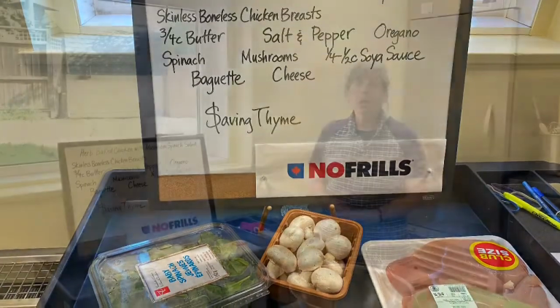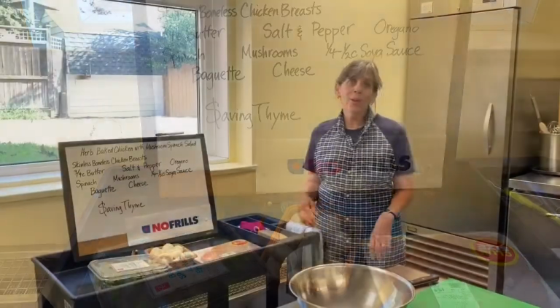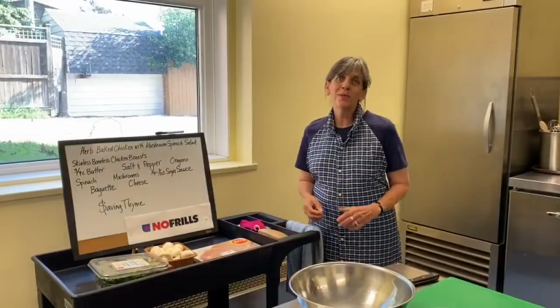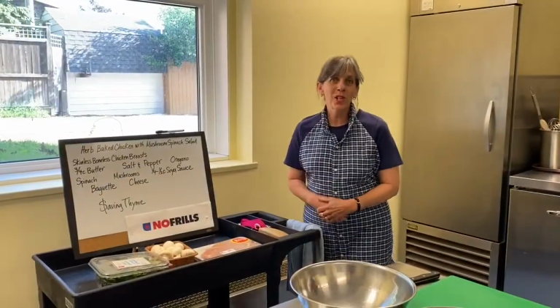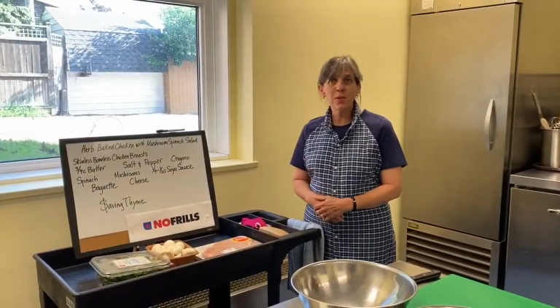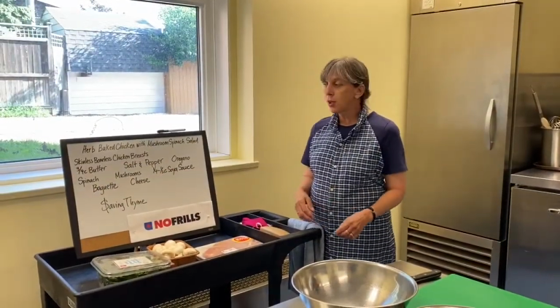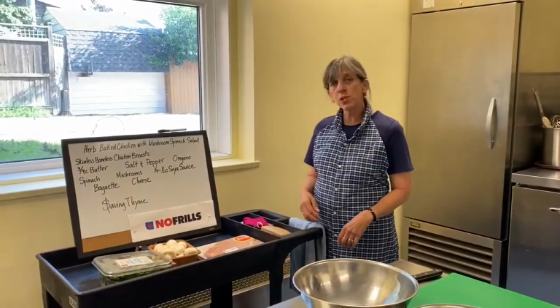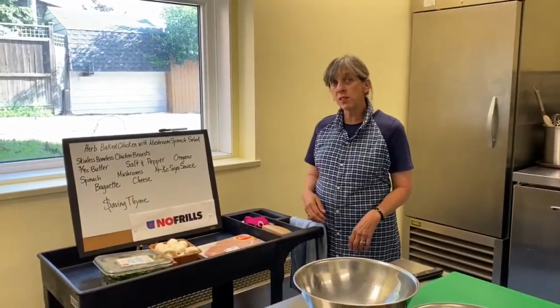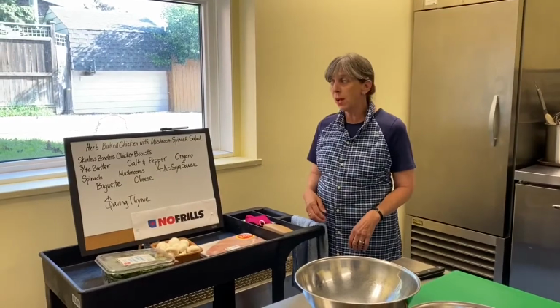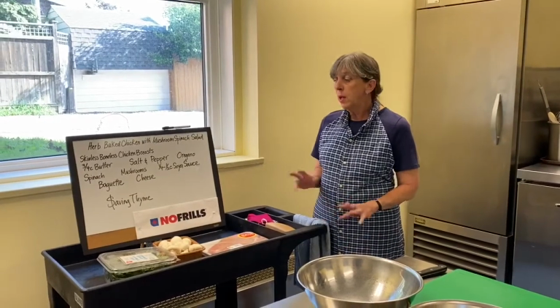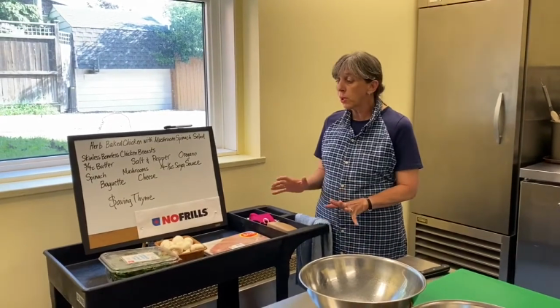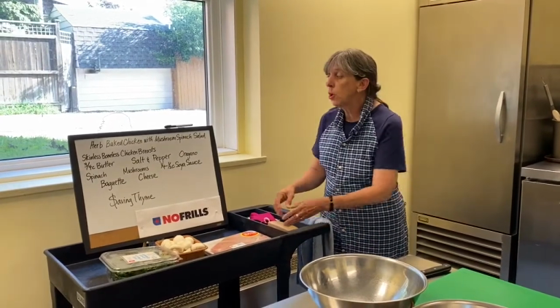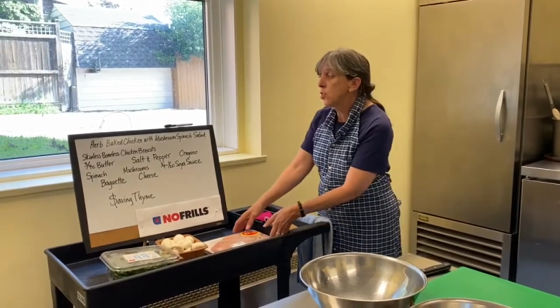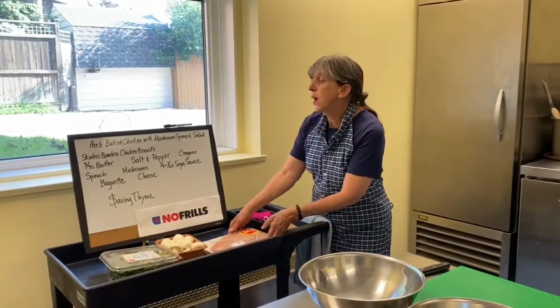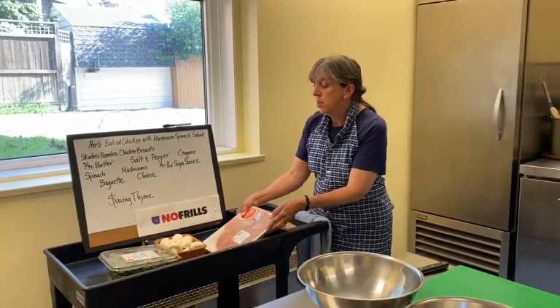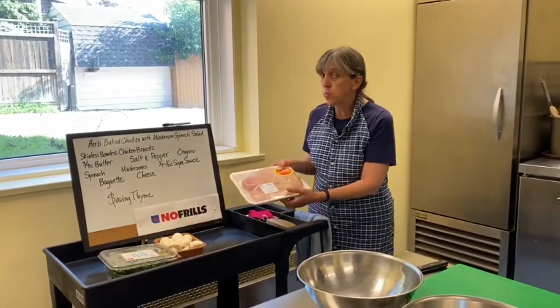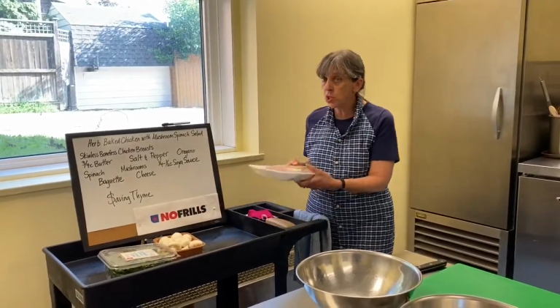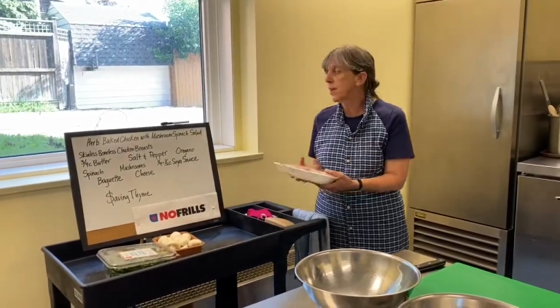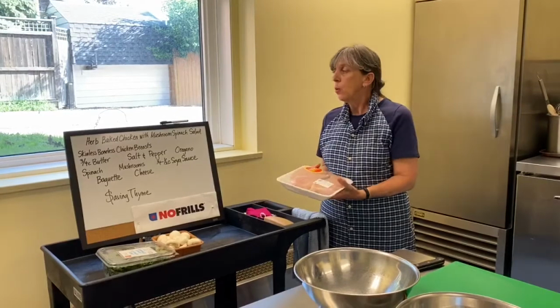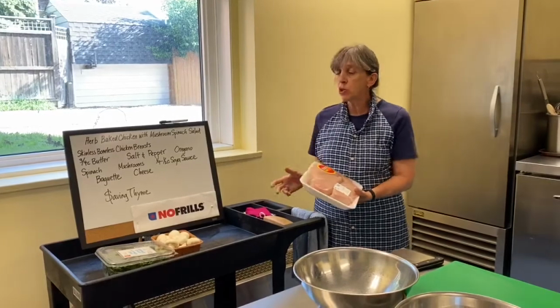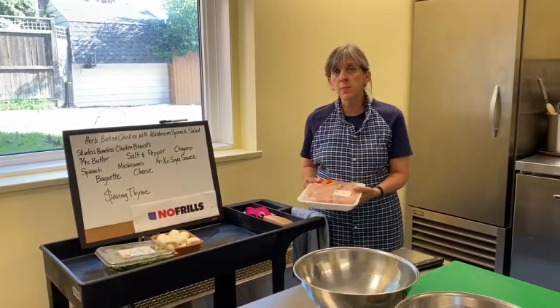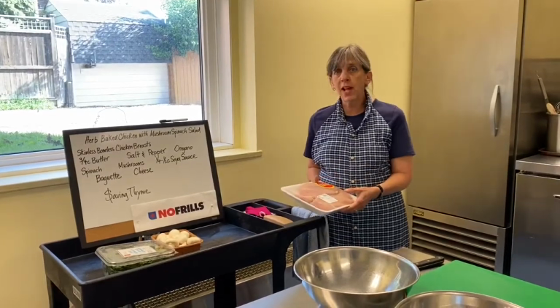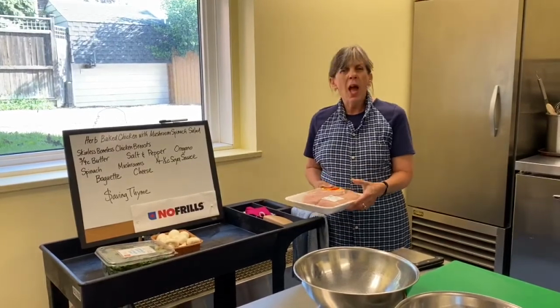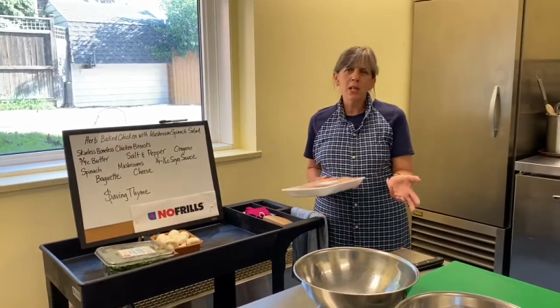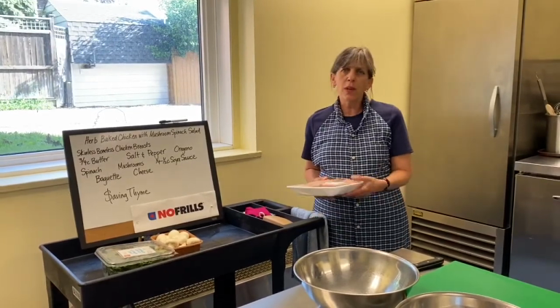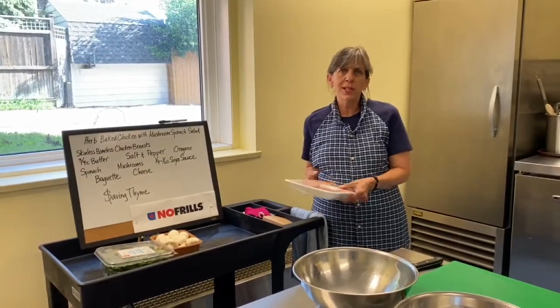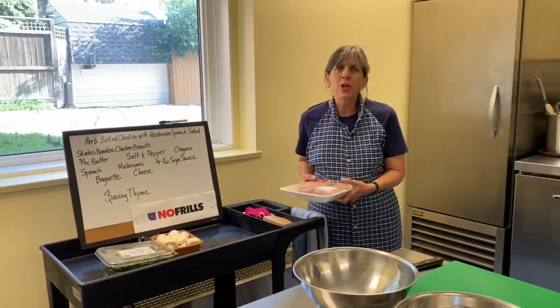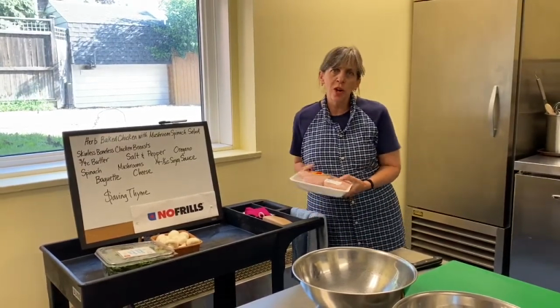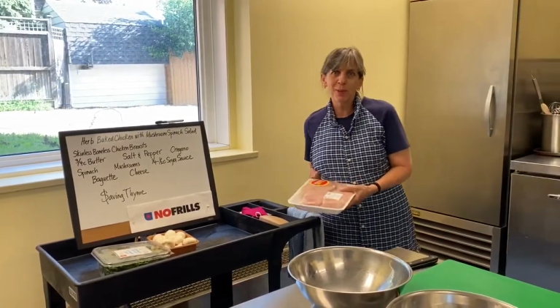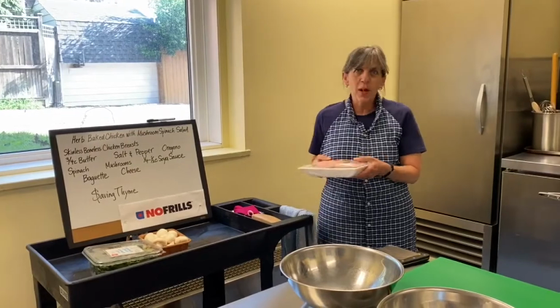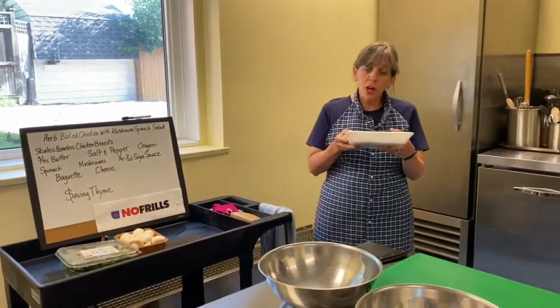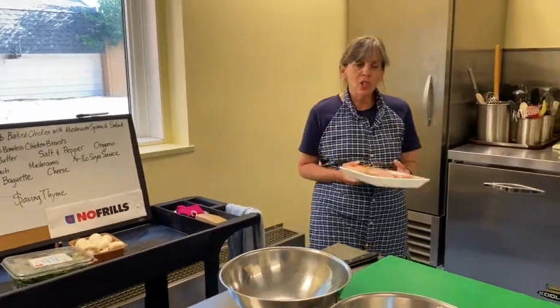Hi there. Welcome to The Kitchen at Westminster for another episode of Saving Time. This week we're going to do herb-baked chicken breast — skinless boneless chicken breast — with a mushroom and spinach salad. It's lovely weather outside. Let's get the garden on our dinner plates, starting with the chicken.